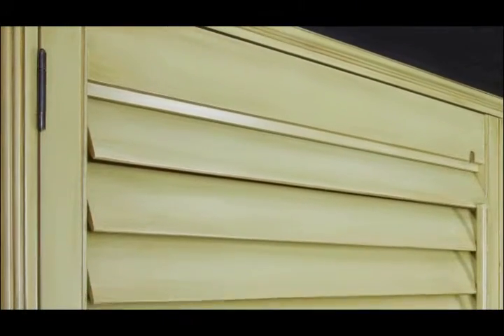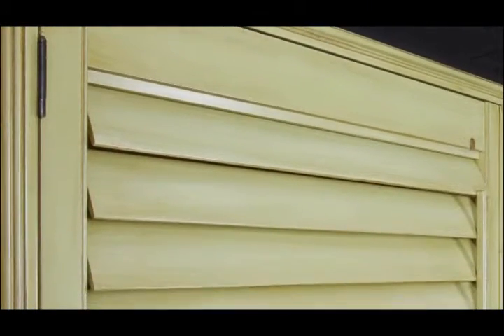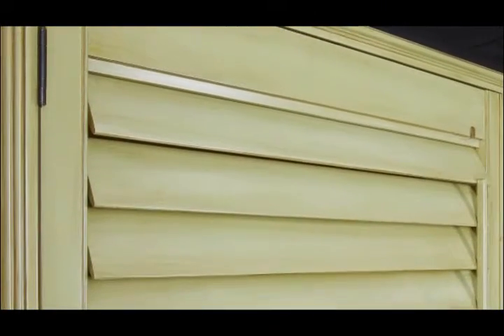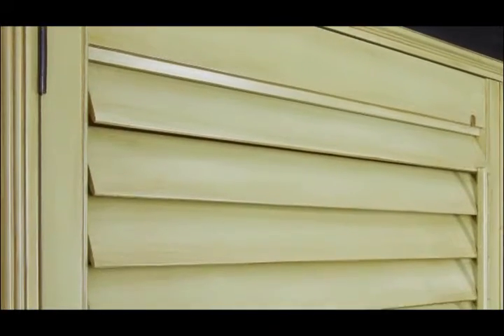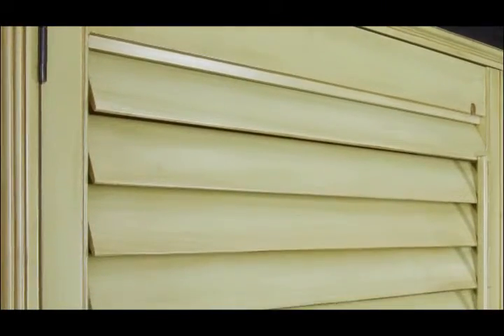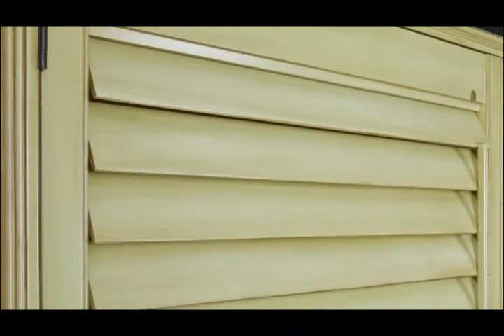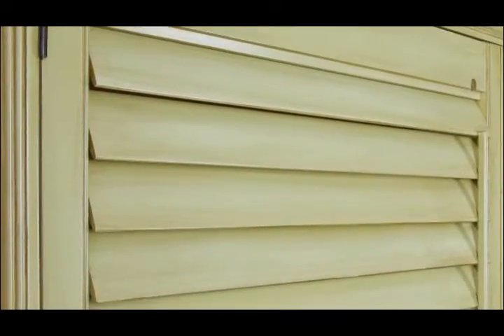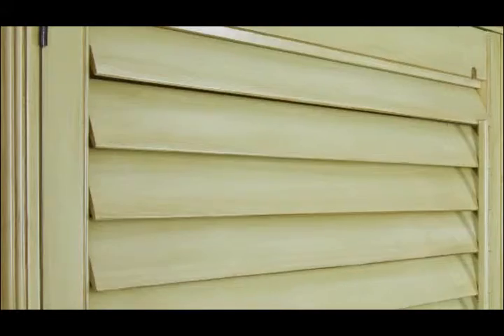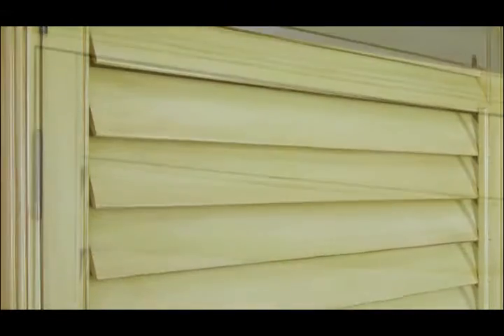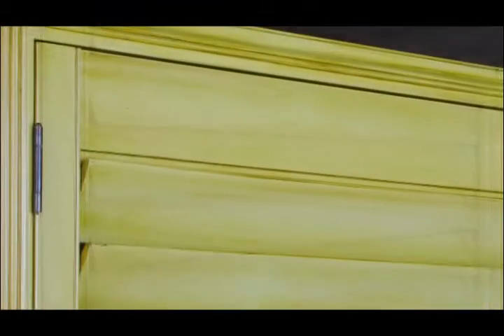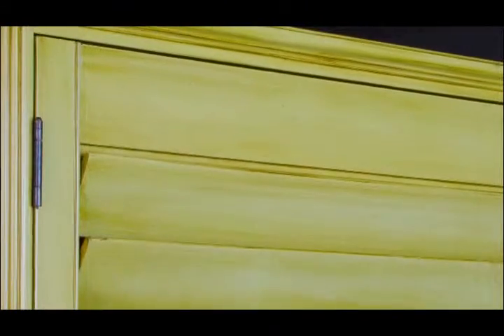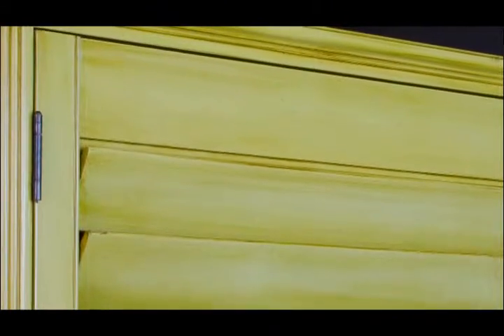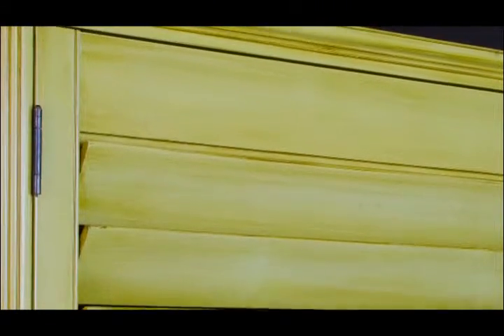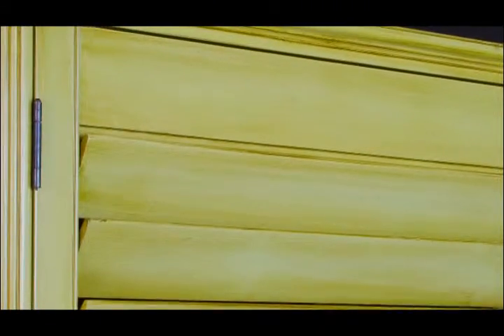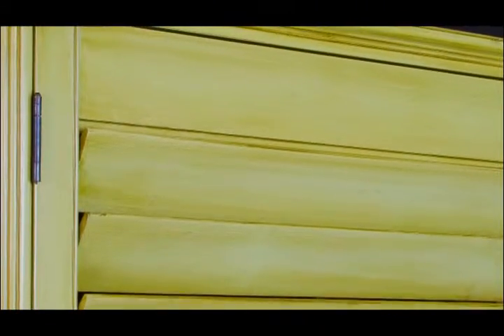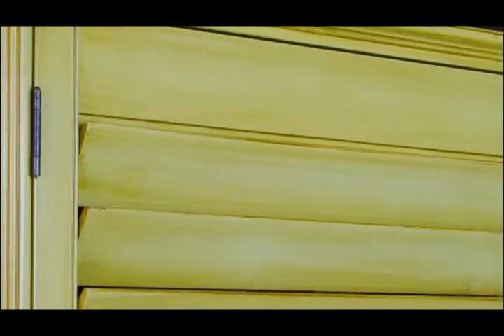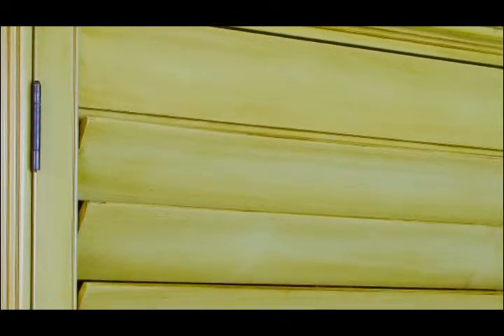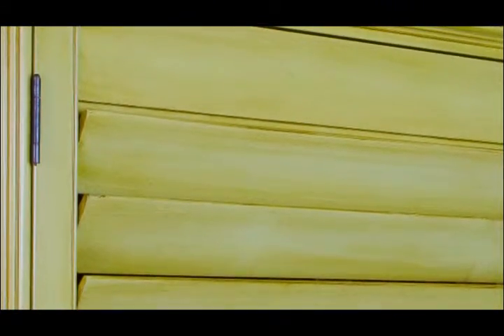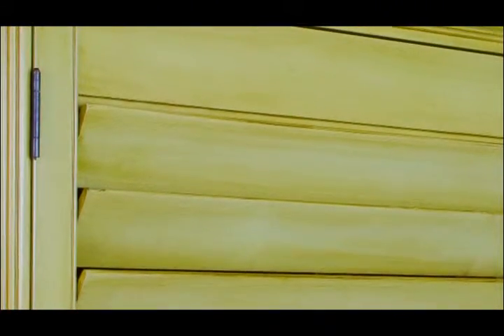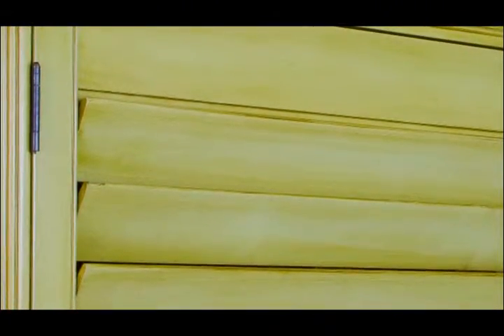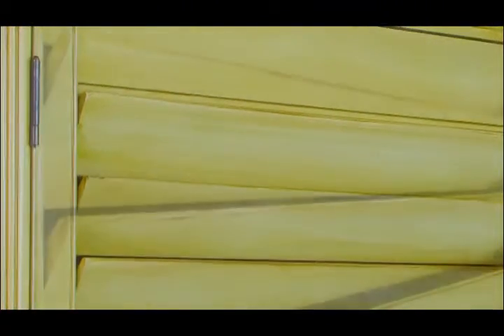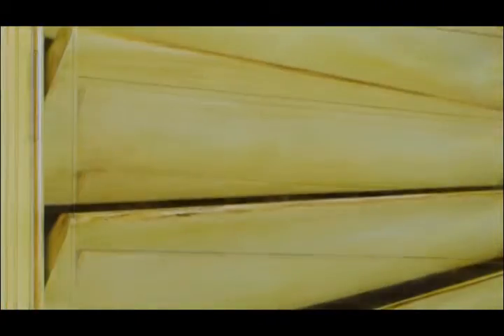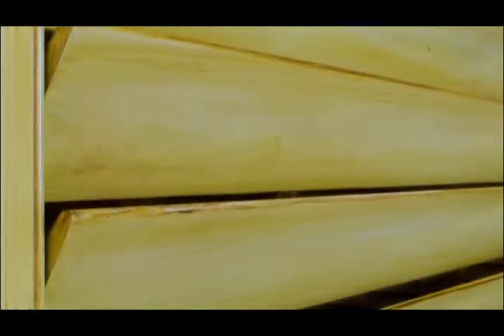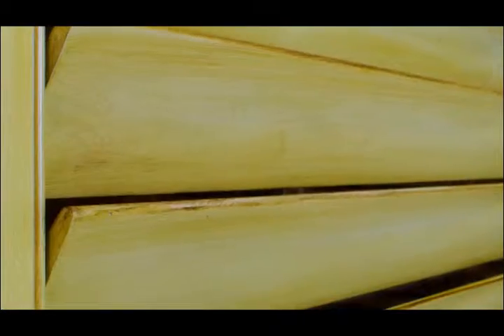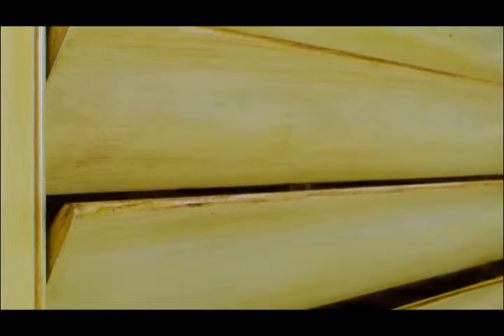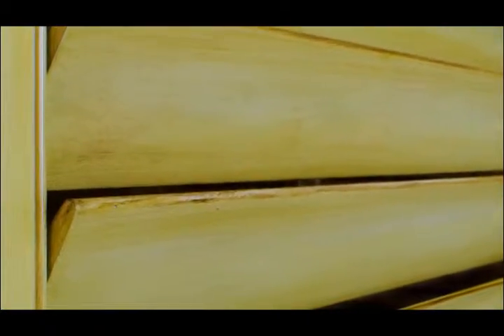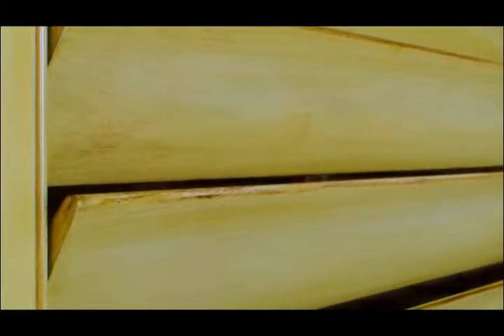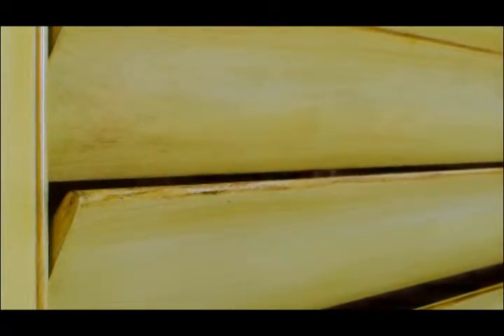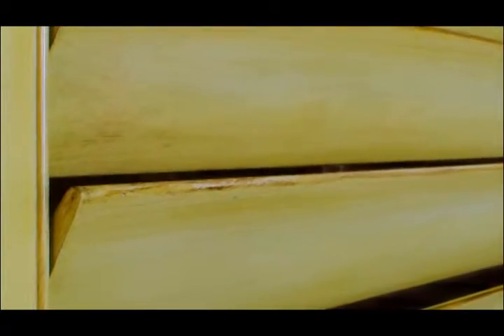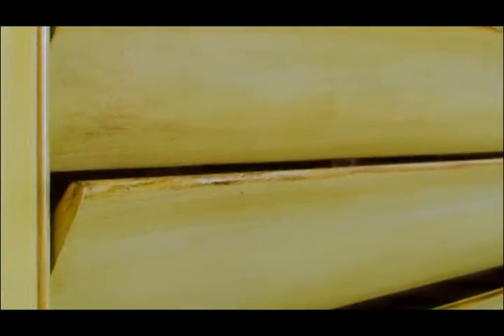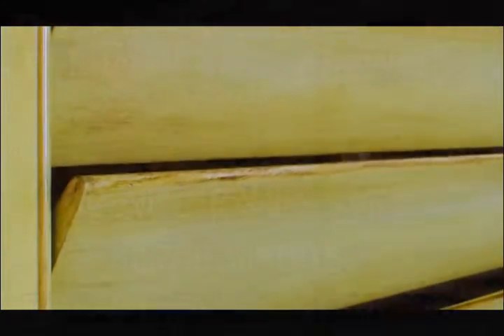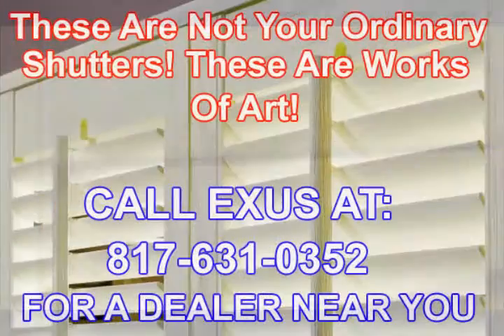To find a distributor near you, give us a call or fill out the form on our website. Our goal is to have you feeling so glad that you found Exus Shutters, and we look forward to serving you.